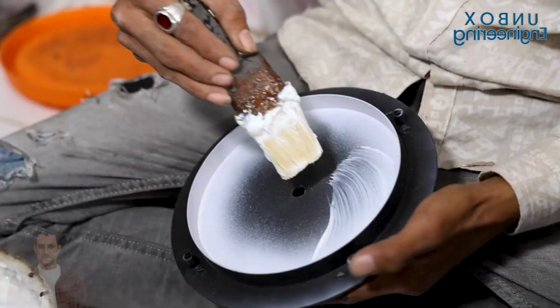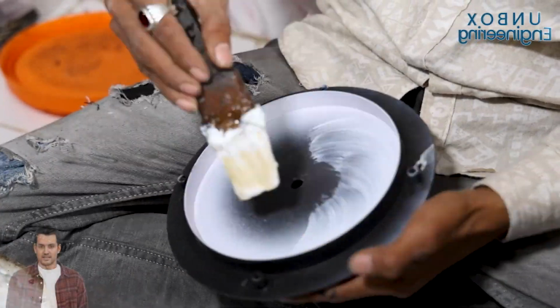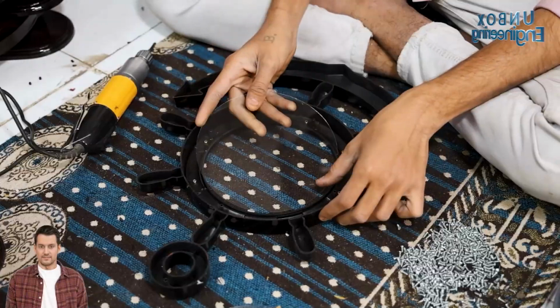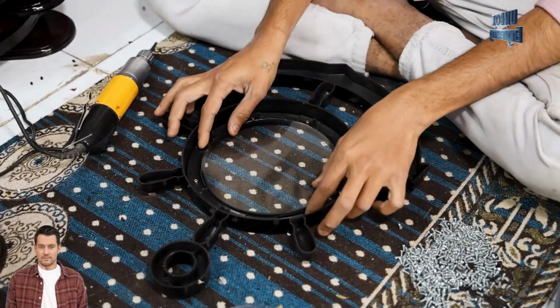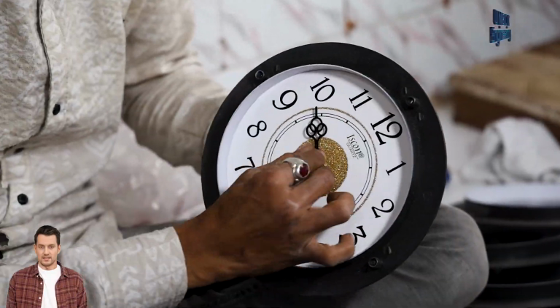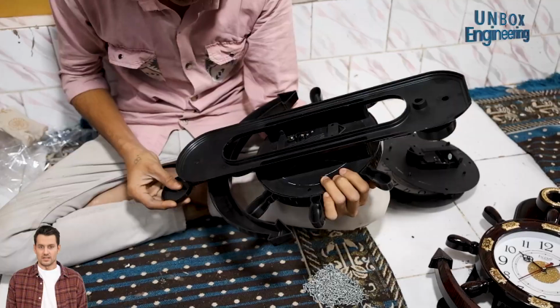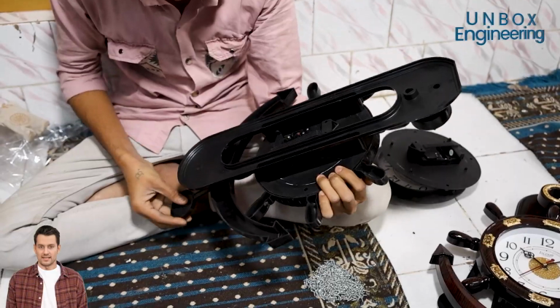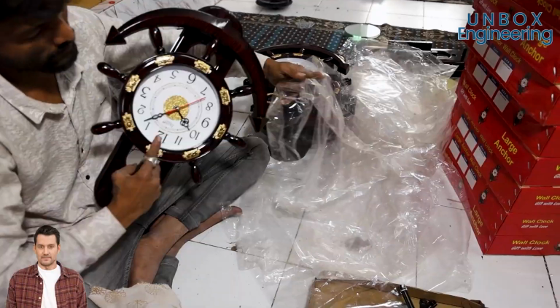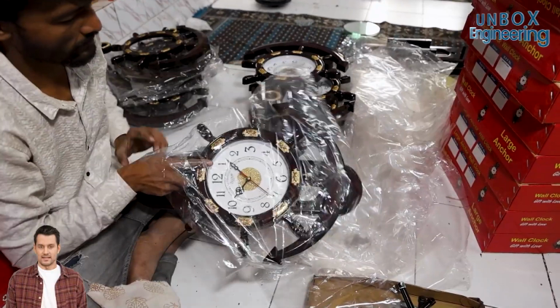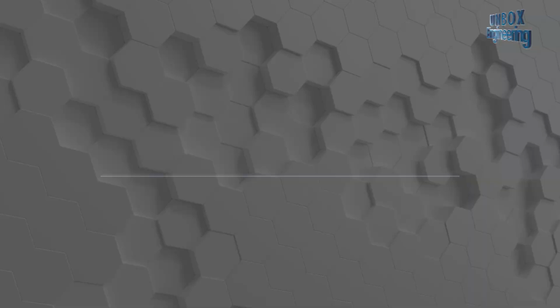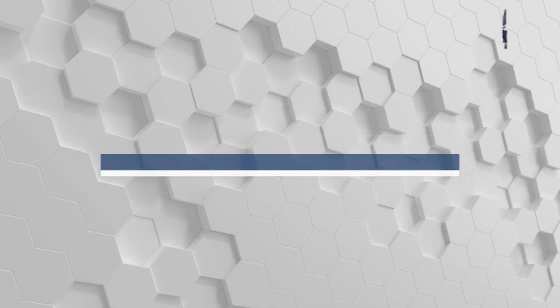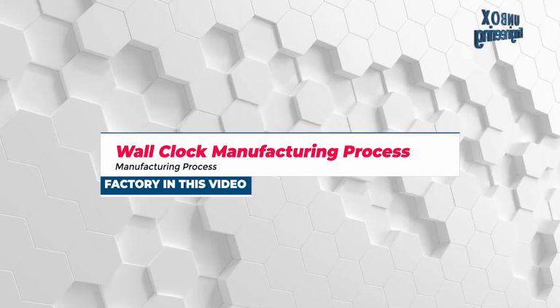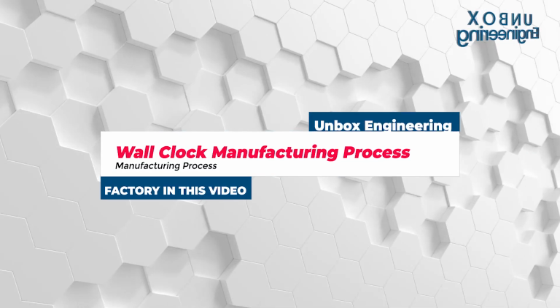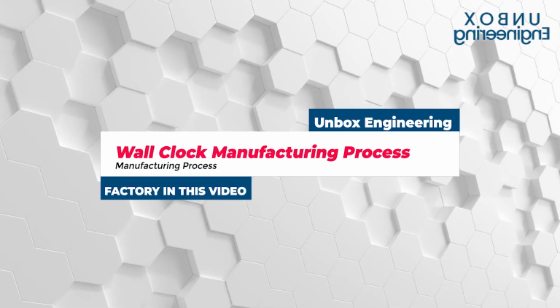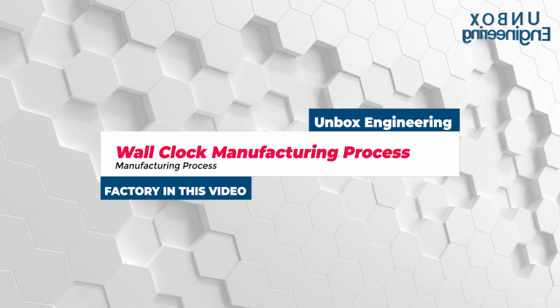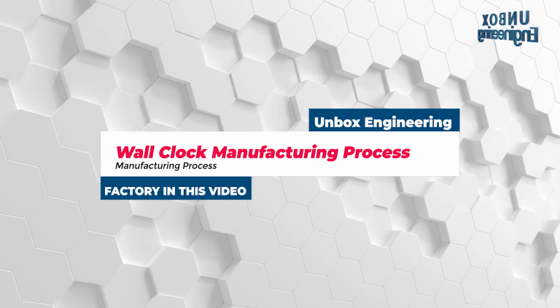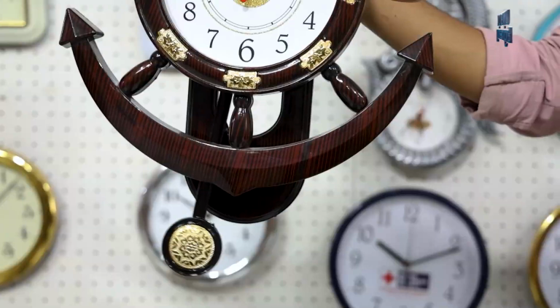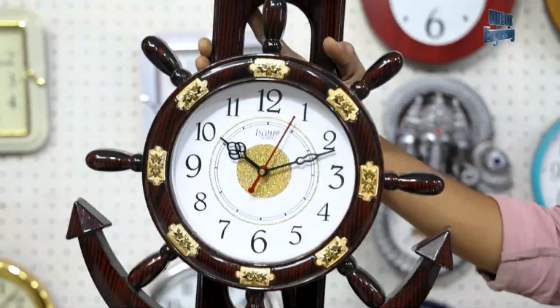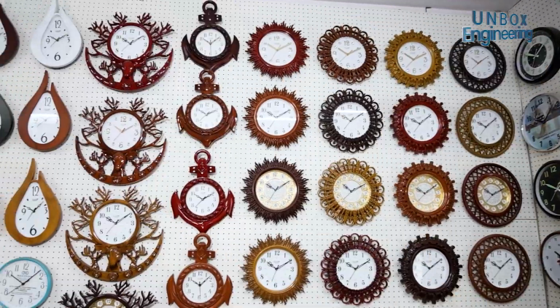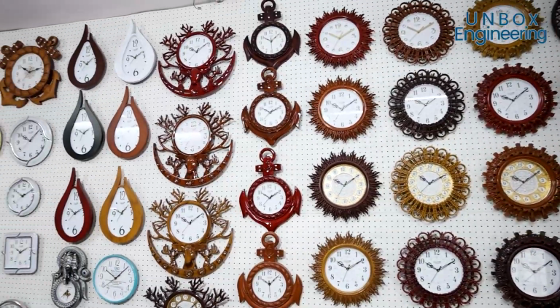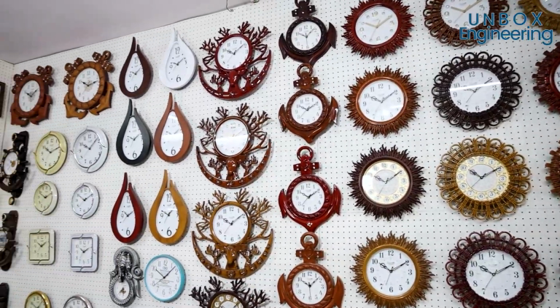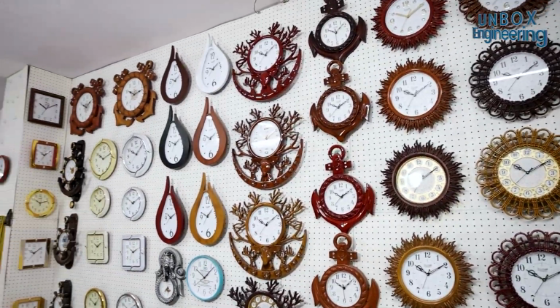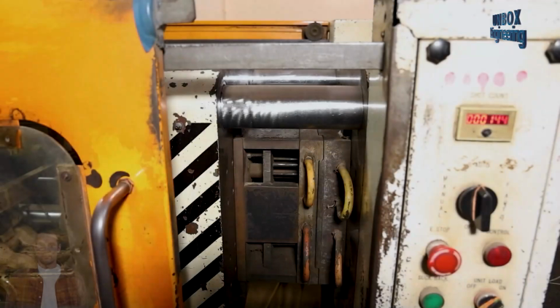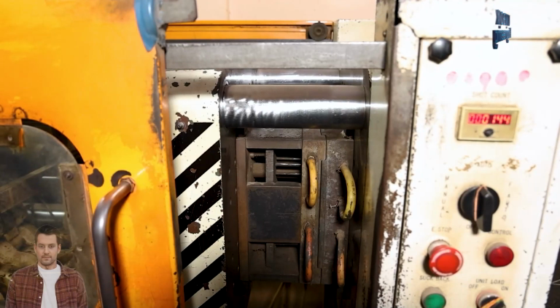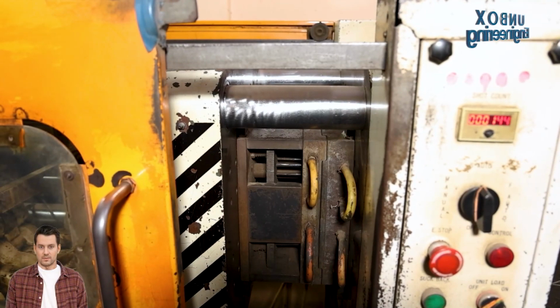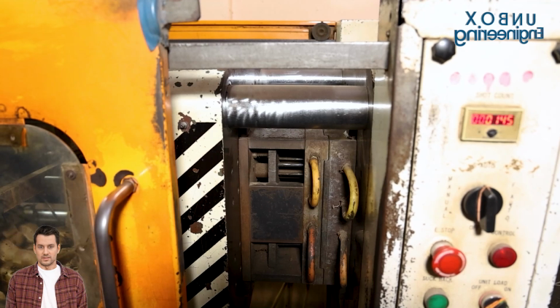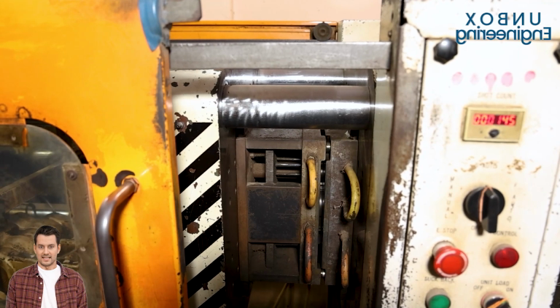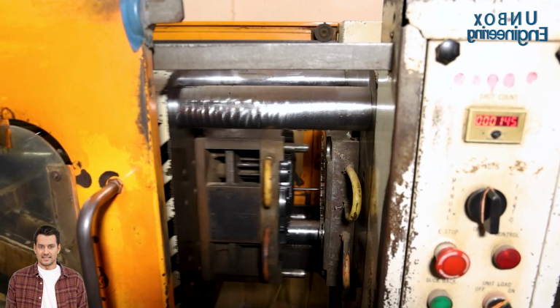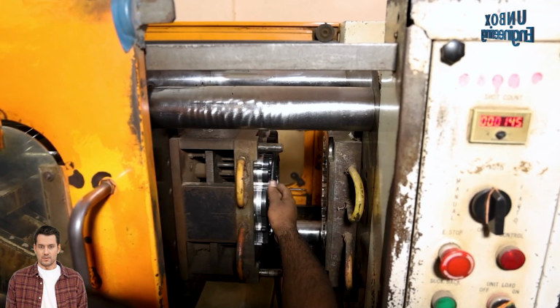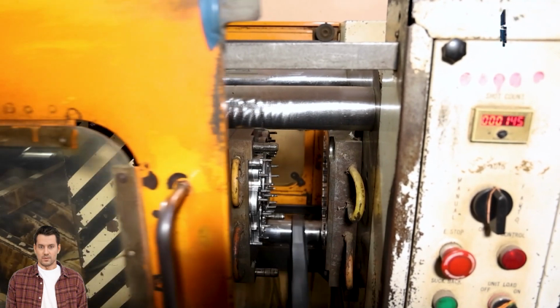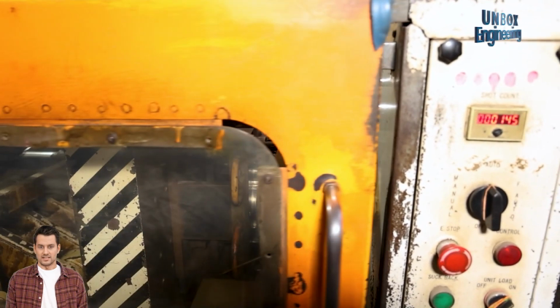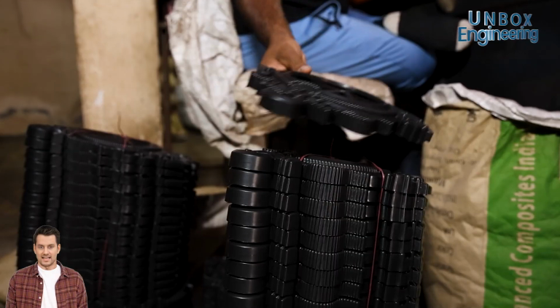Let's watch the manufacturing process of a wall clock inside the factory. First, plastic granules are melted and injected into a mold to form the clock's outer casing.